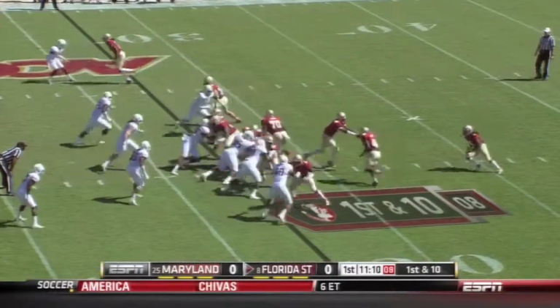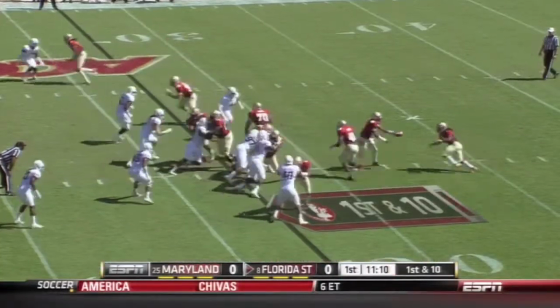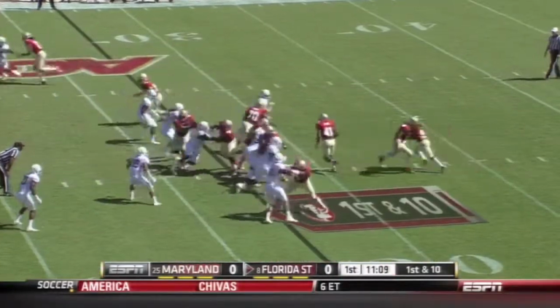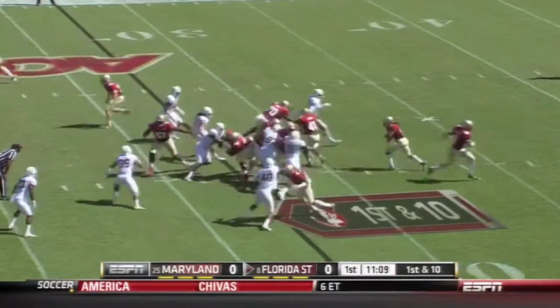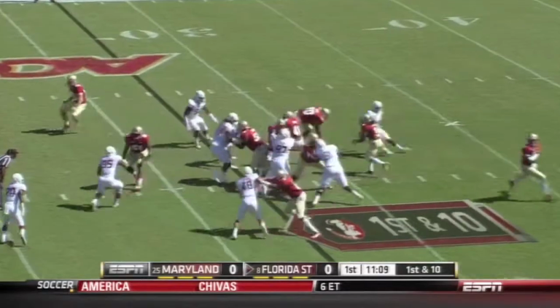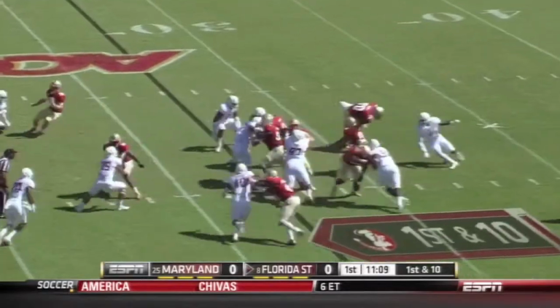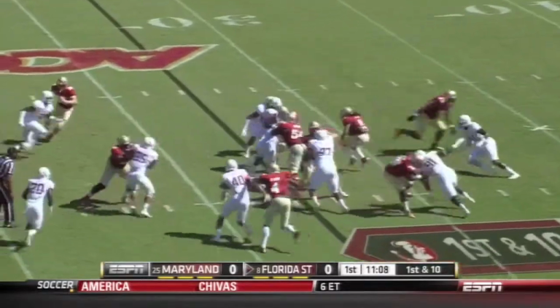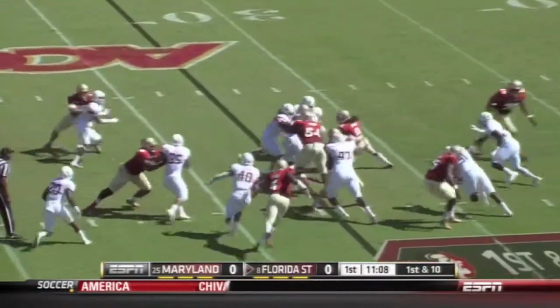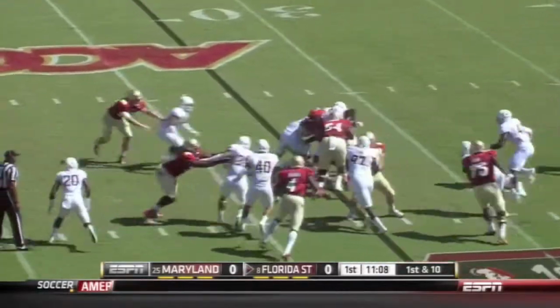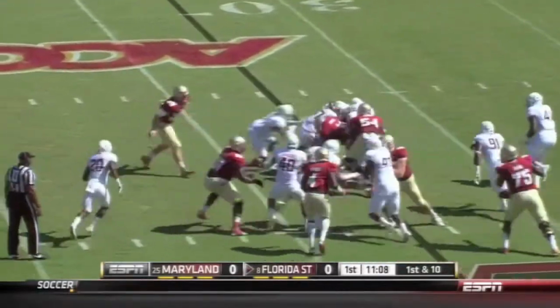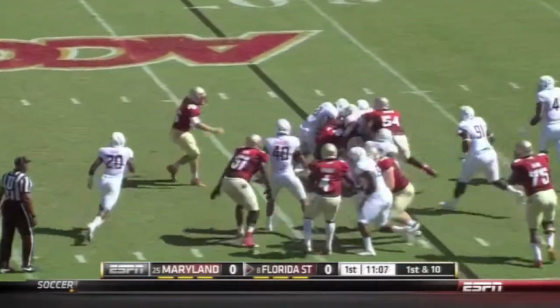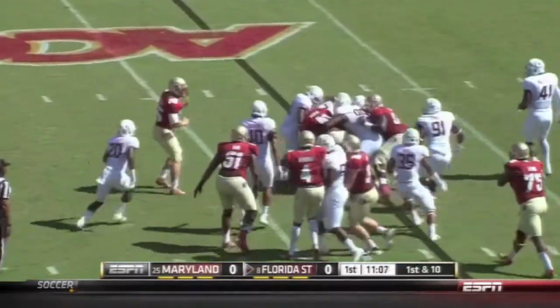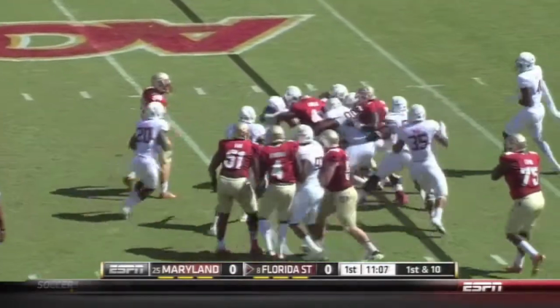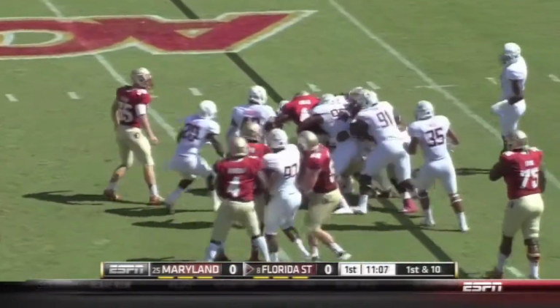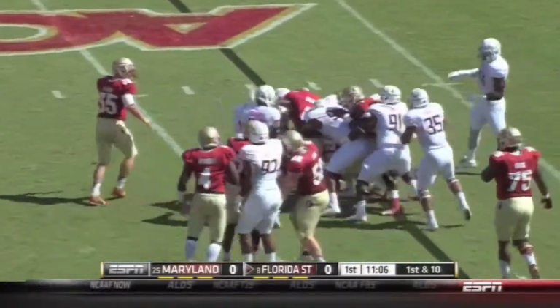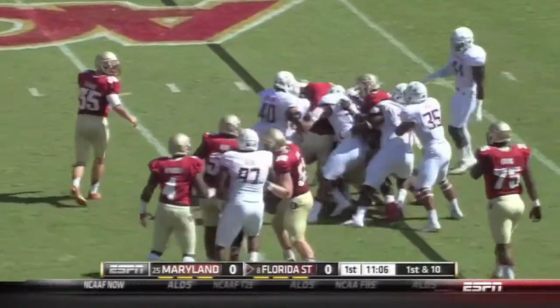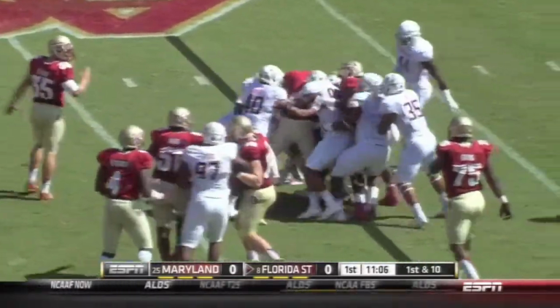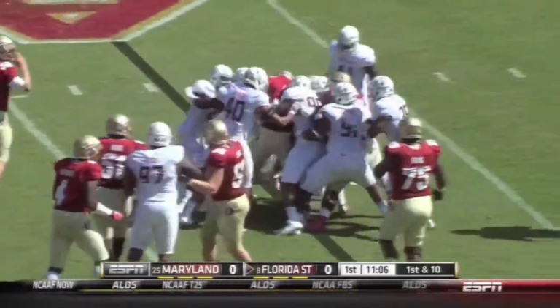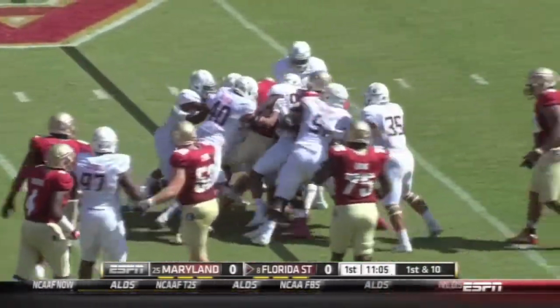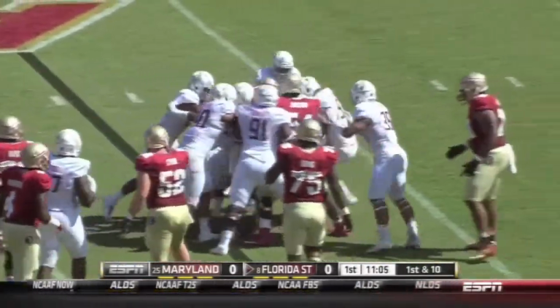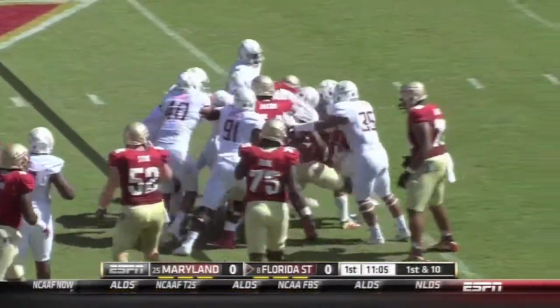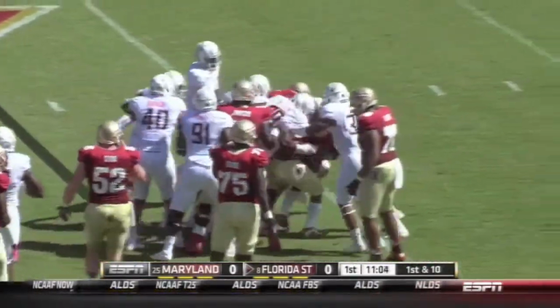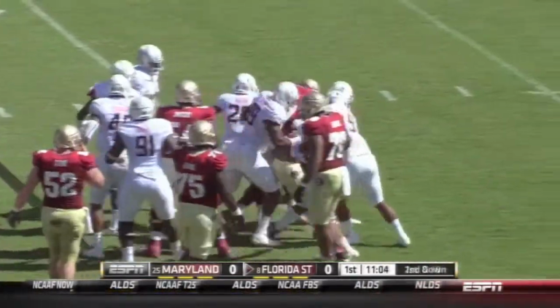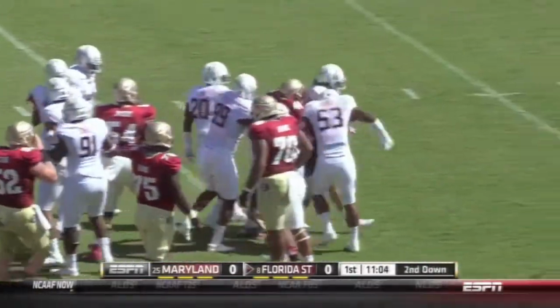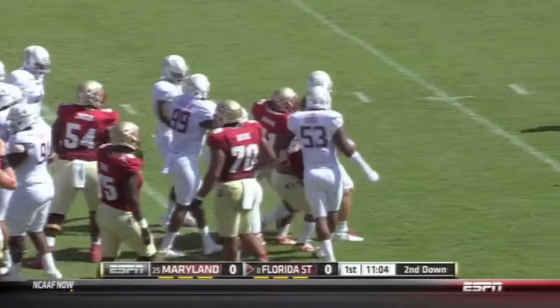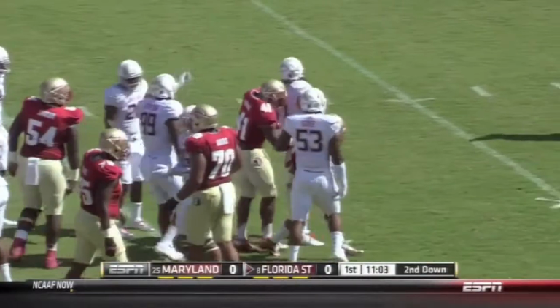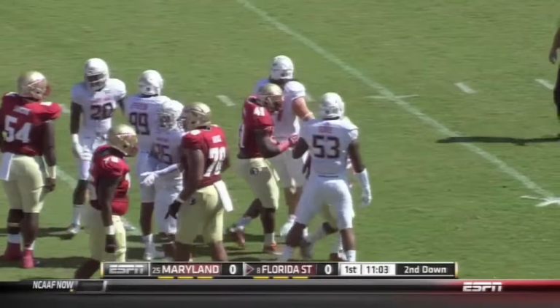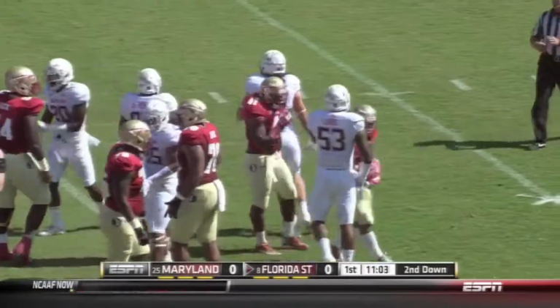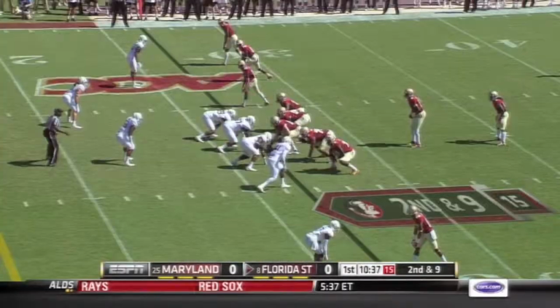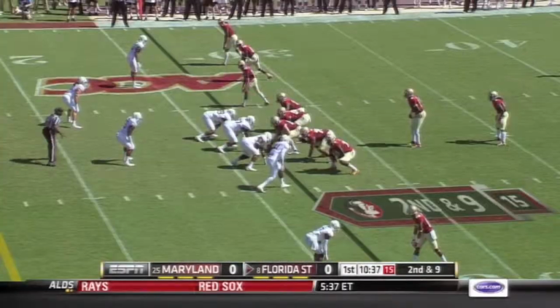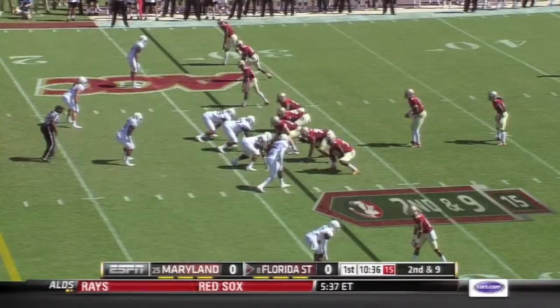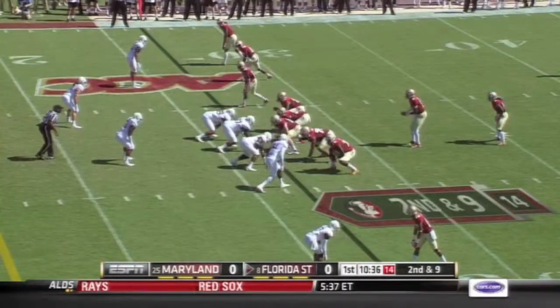Maryland has never won here in Tallahassee — just two wins all time against FSU. Freeman stacked up that time here on second and nine.